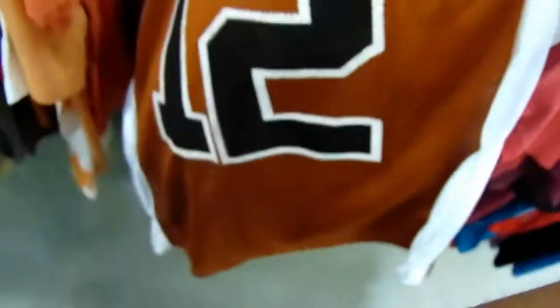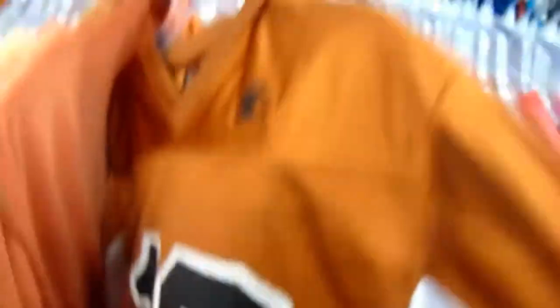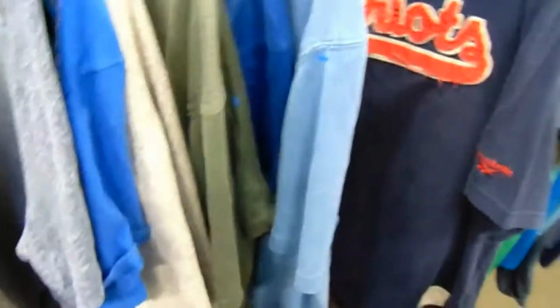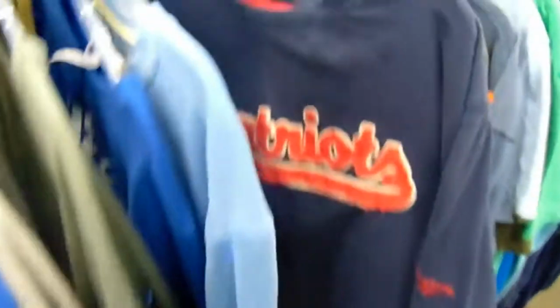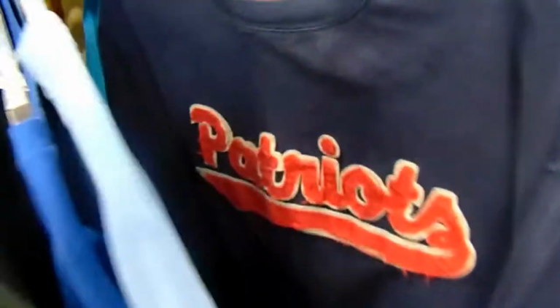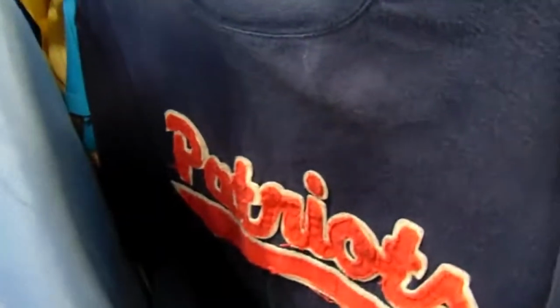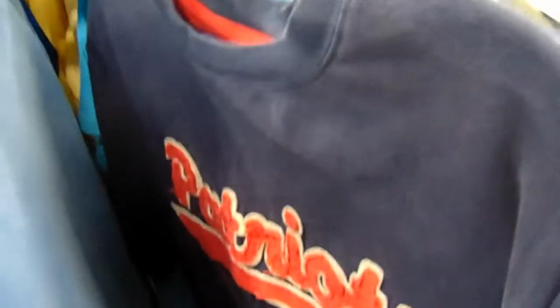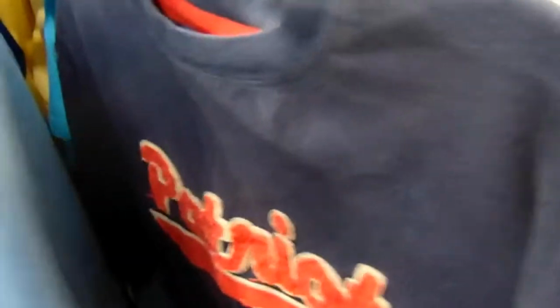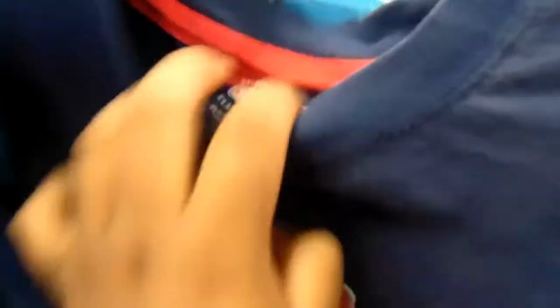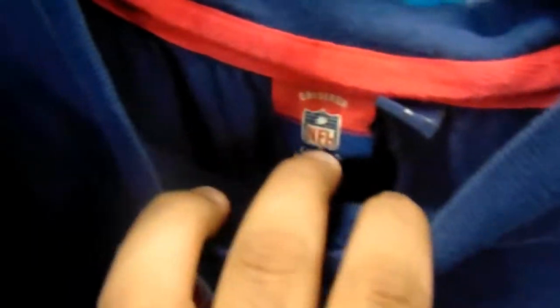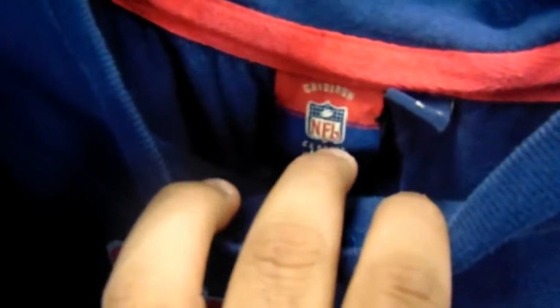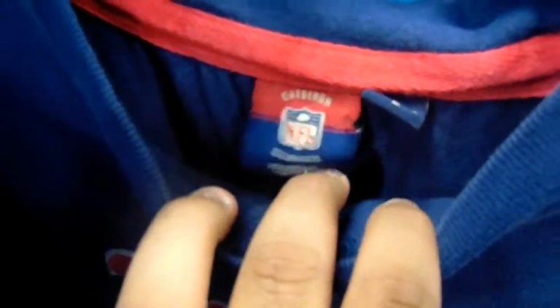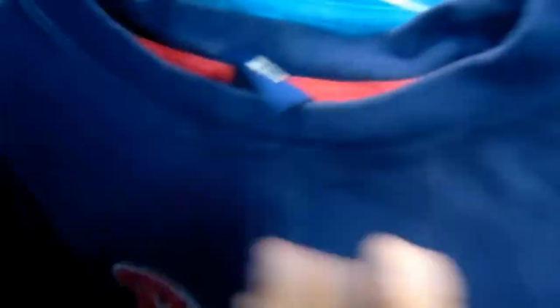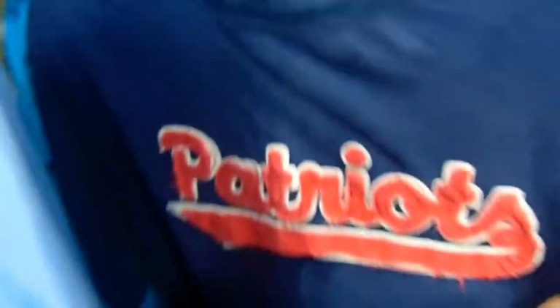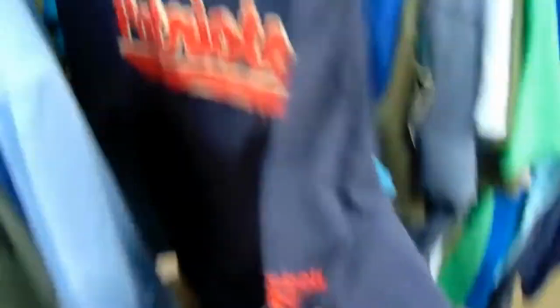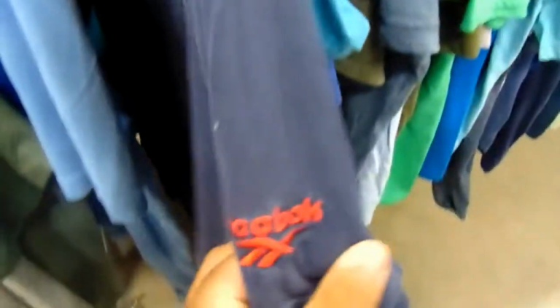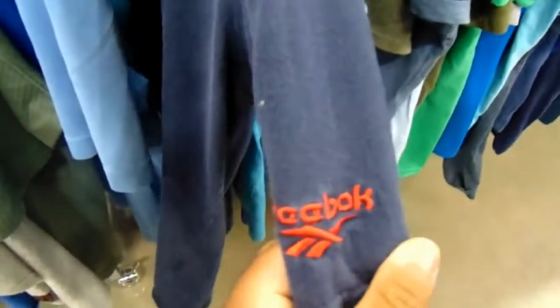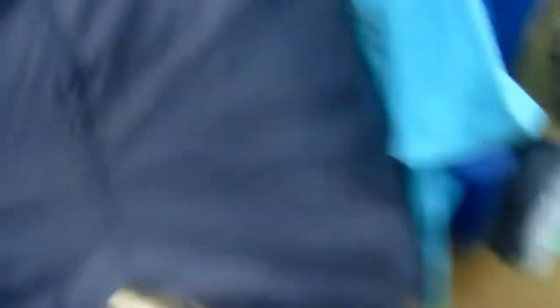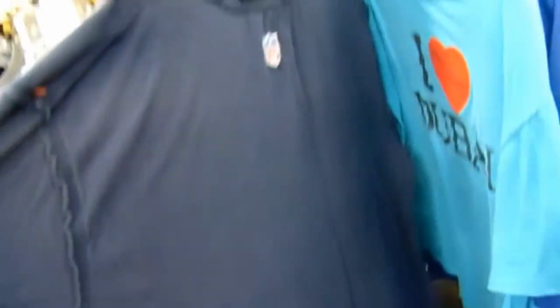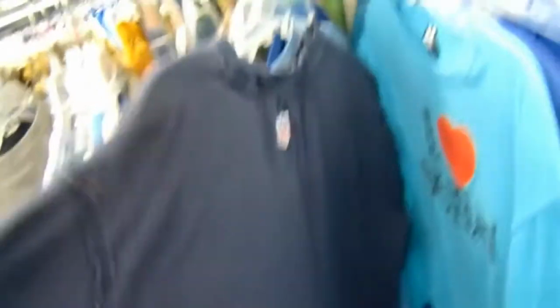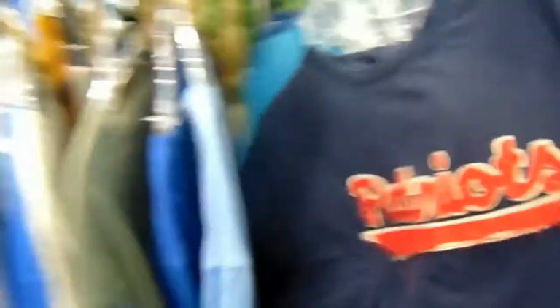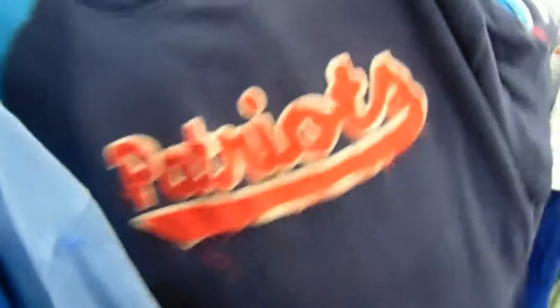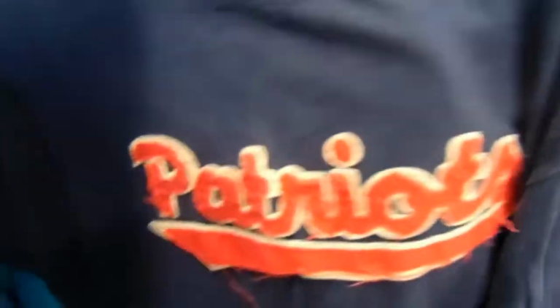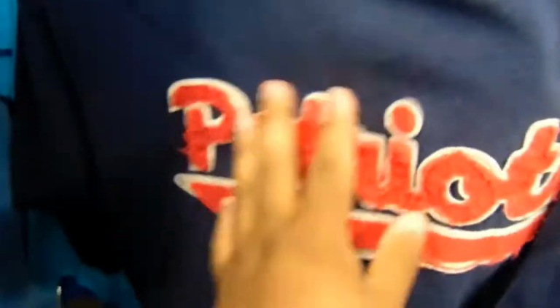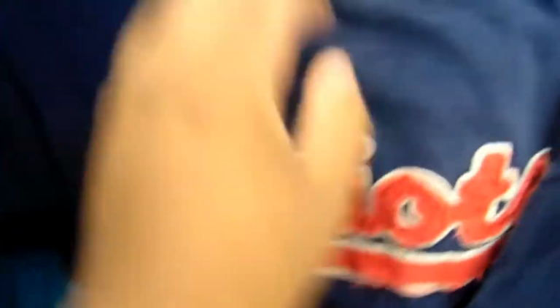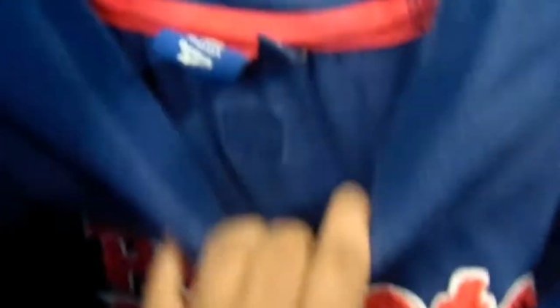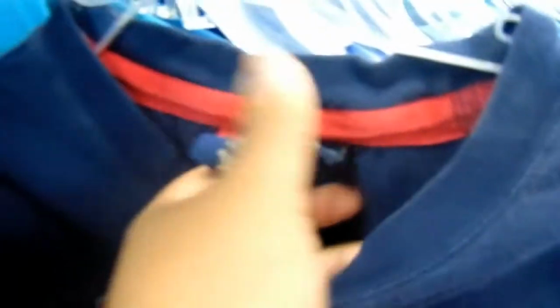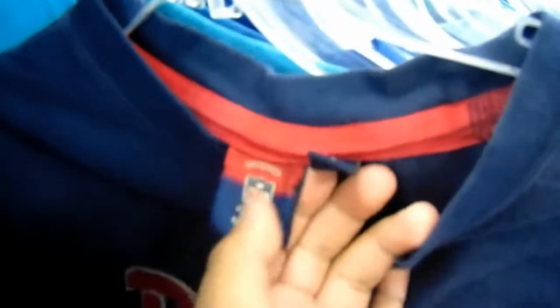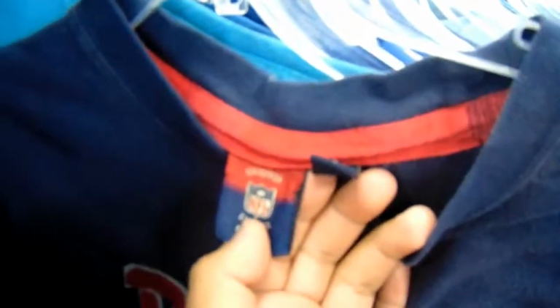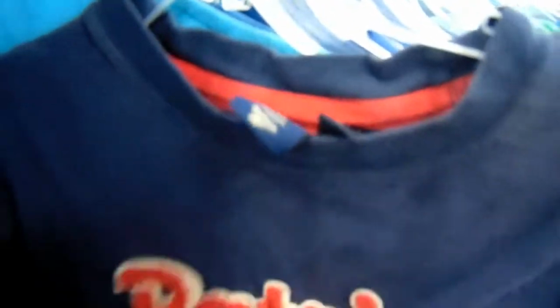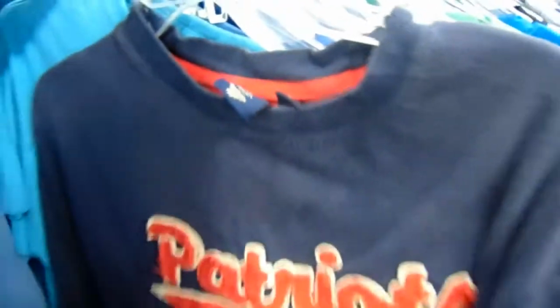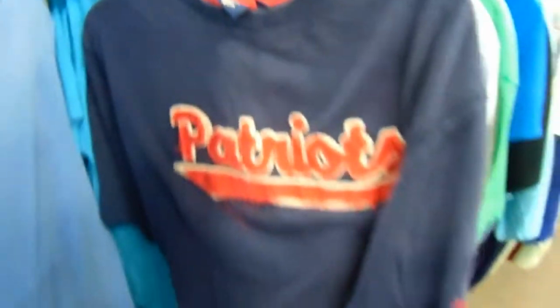Found this New England Patriots piece — it's NFL. I'm not sure if it's vintage but it's got that Reebok logo and a follow-up graphic on the back. It's pretty dope, not crazy though.